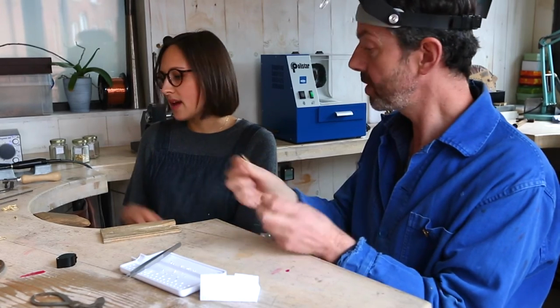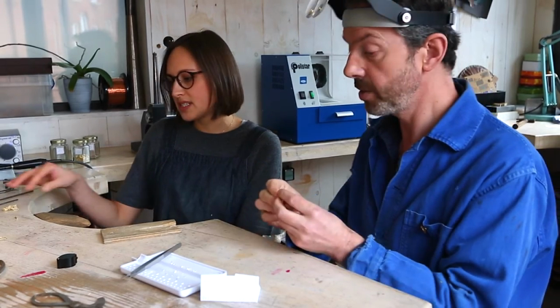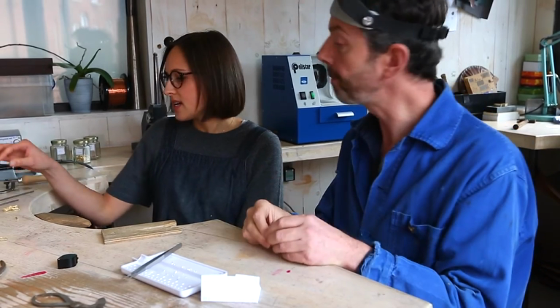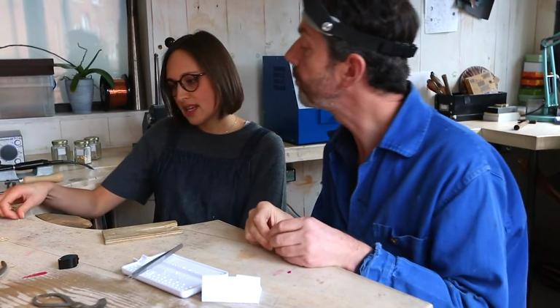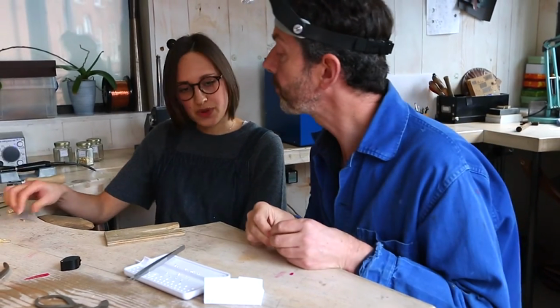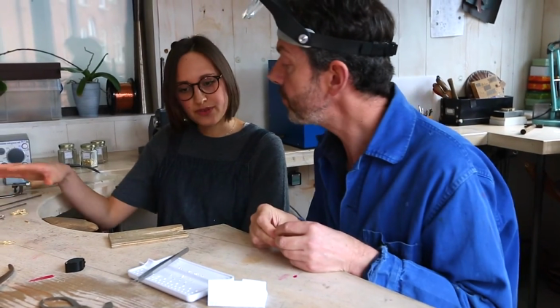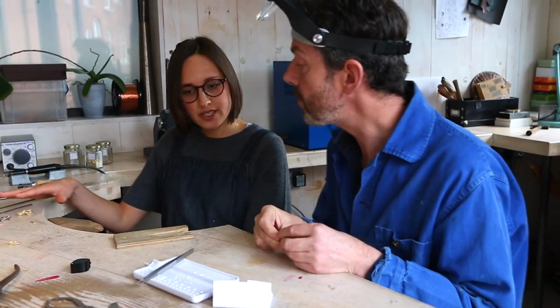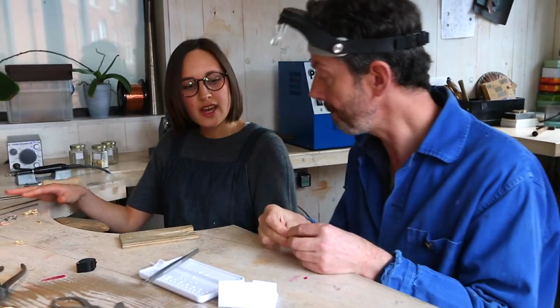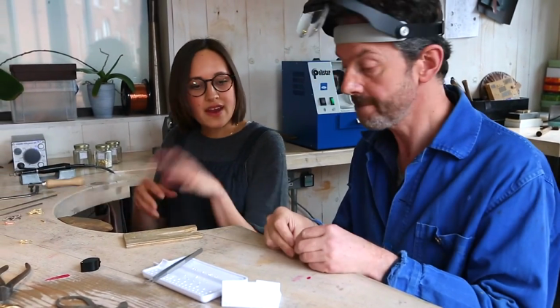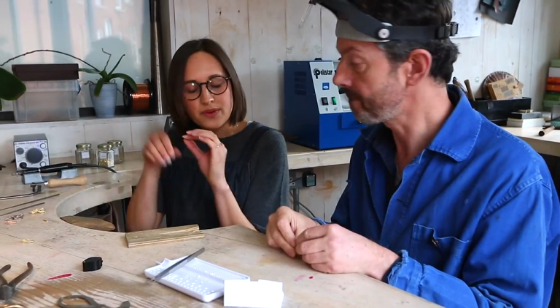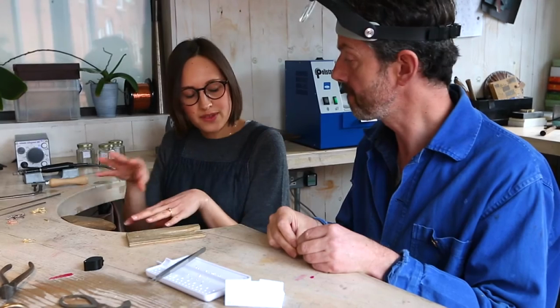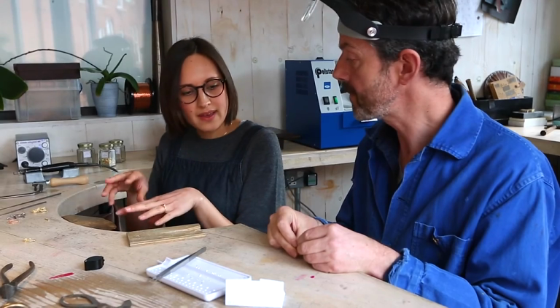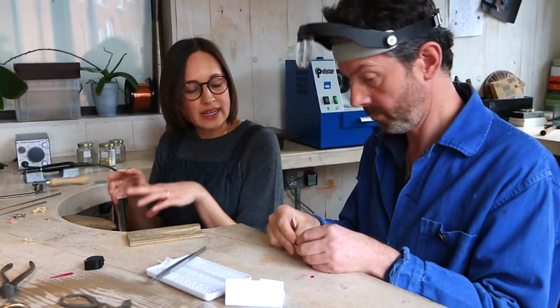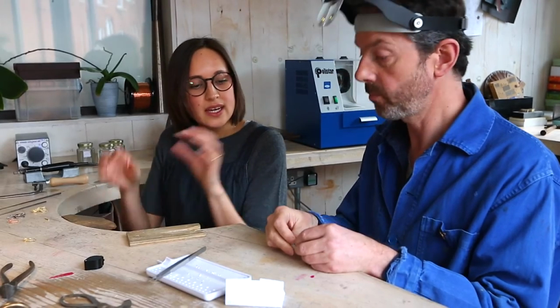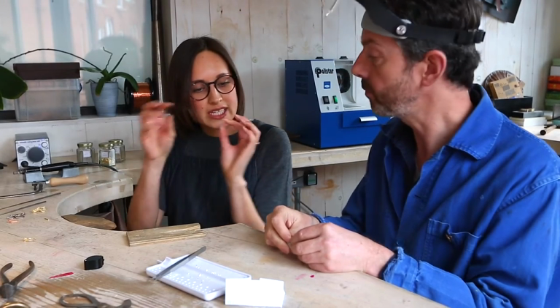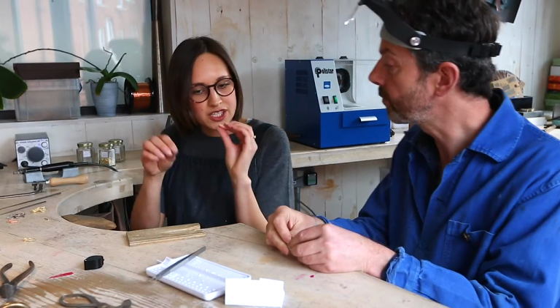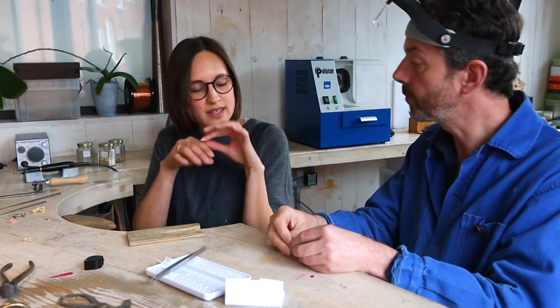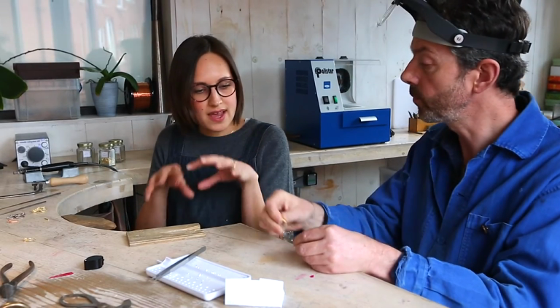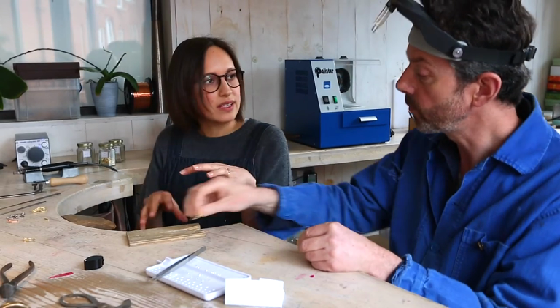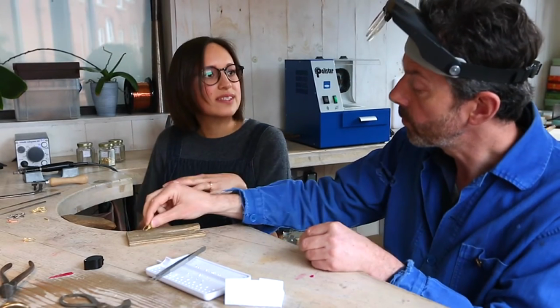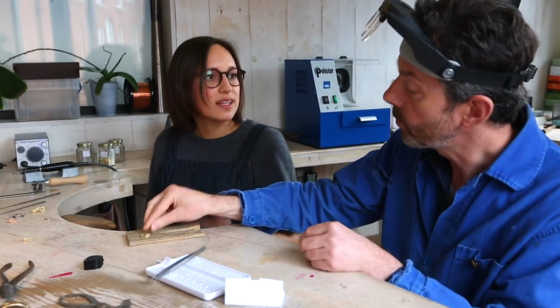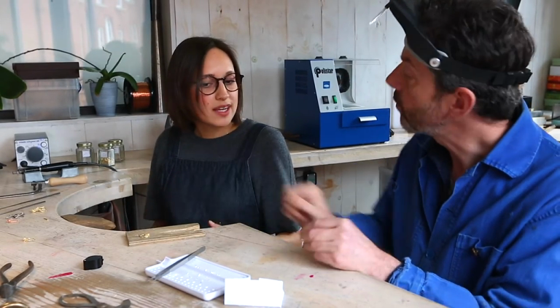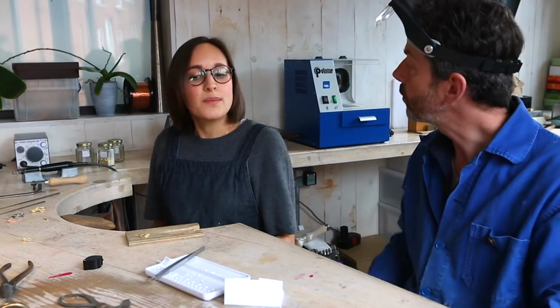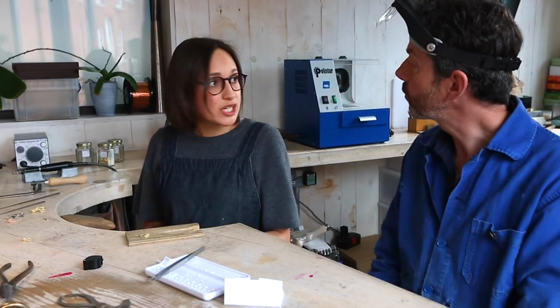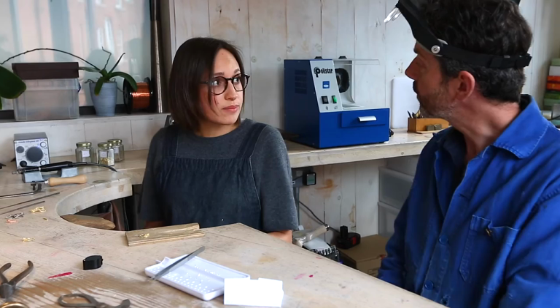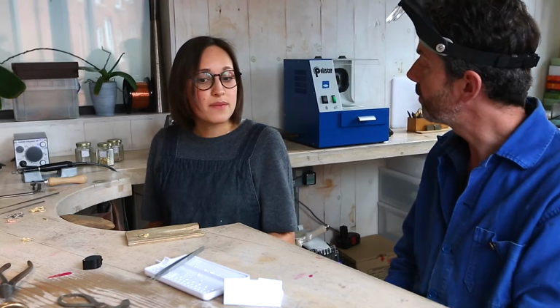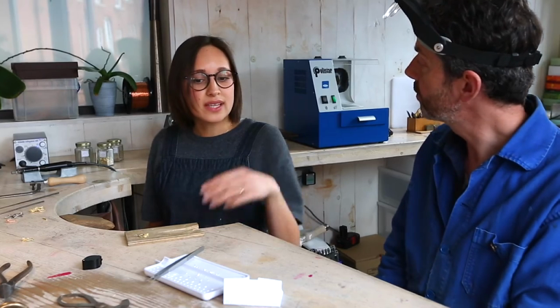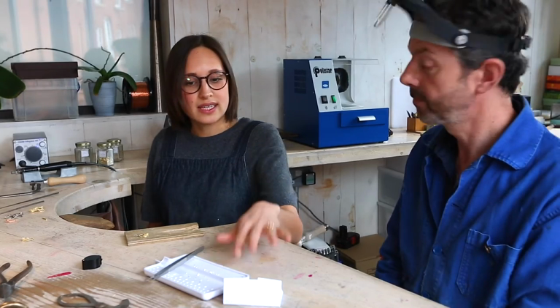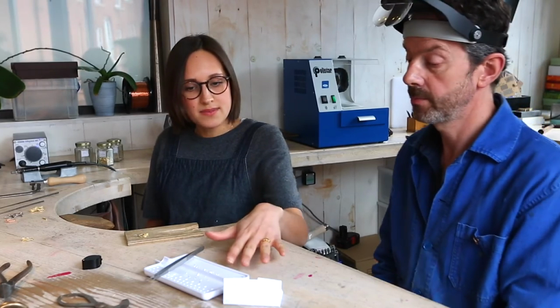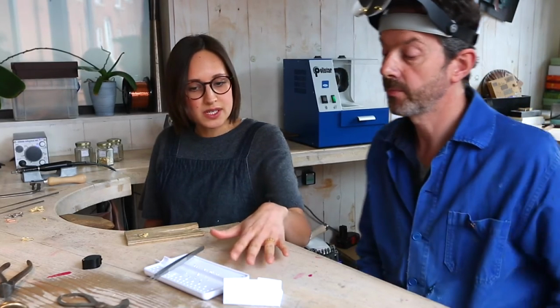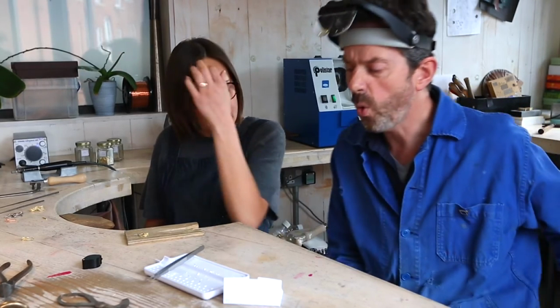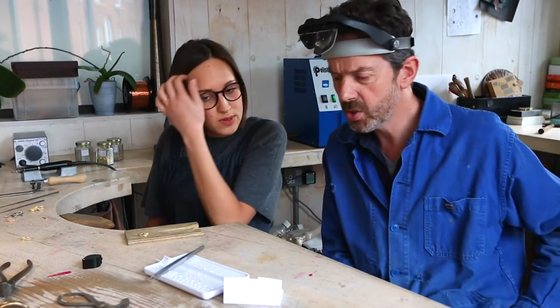I'm just taking the sprues off first, then I will file them back carefully, re-texture, get the veining on the leaves exactly right, polish them, and then we'll set these diamonds which arrived this morning.